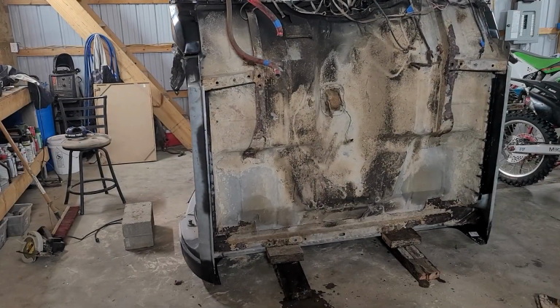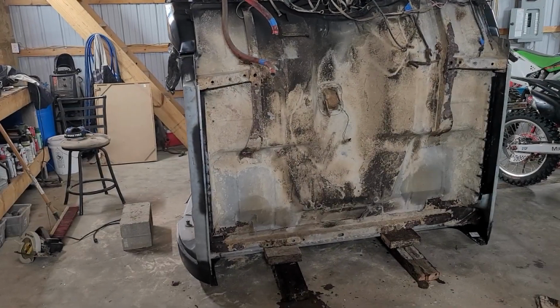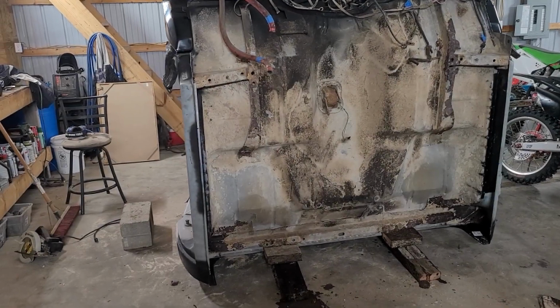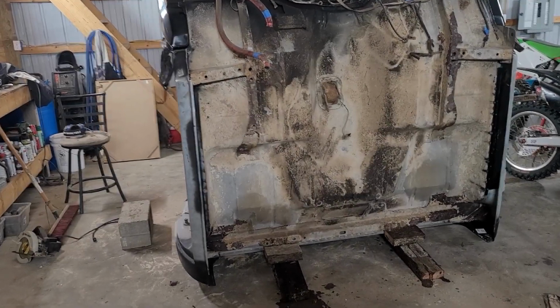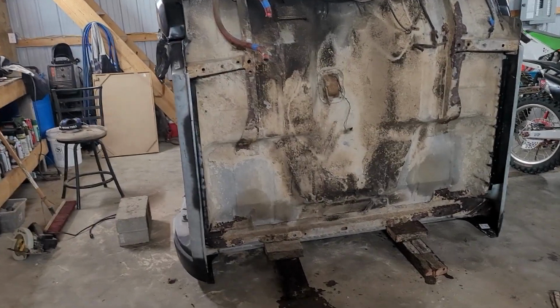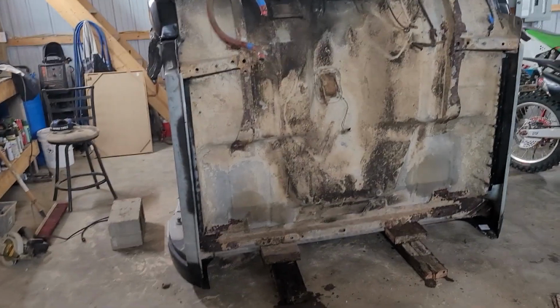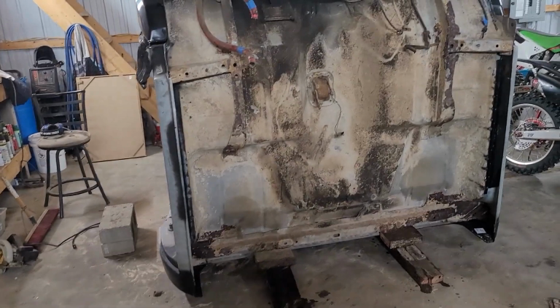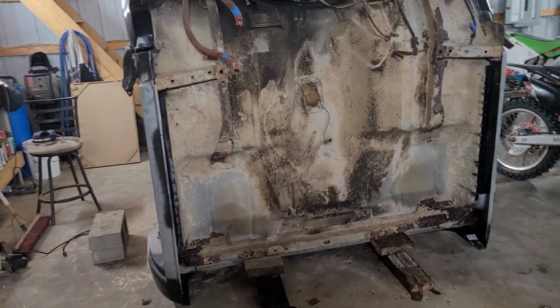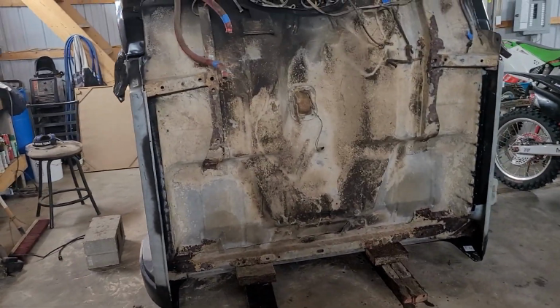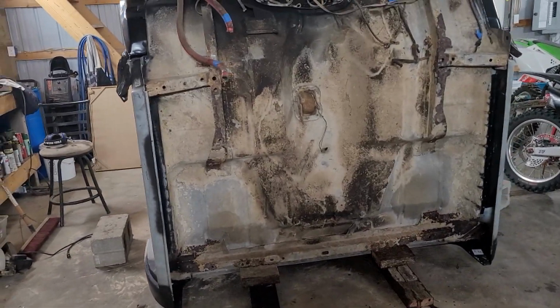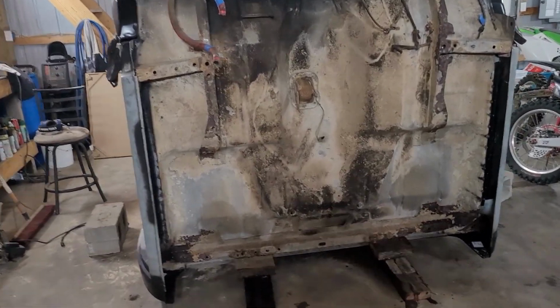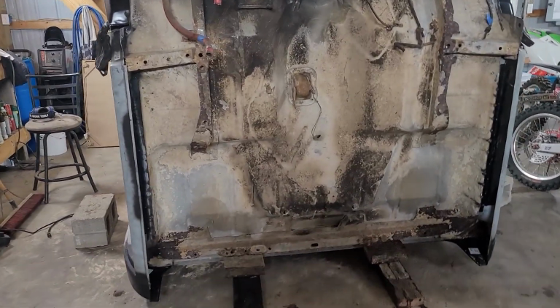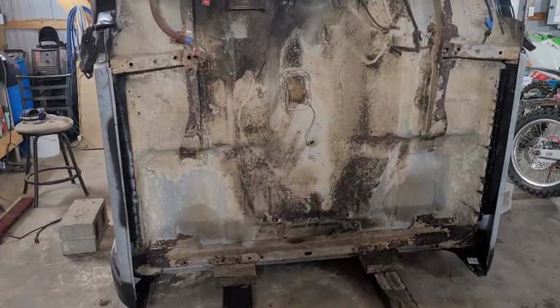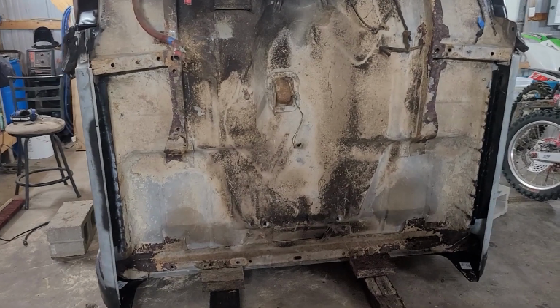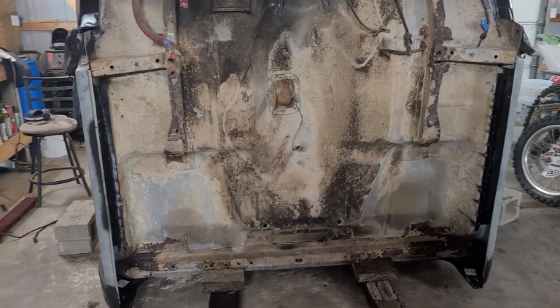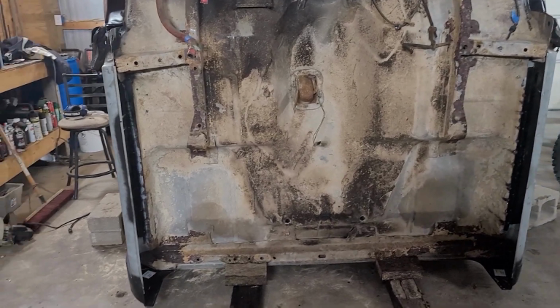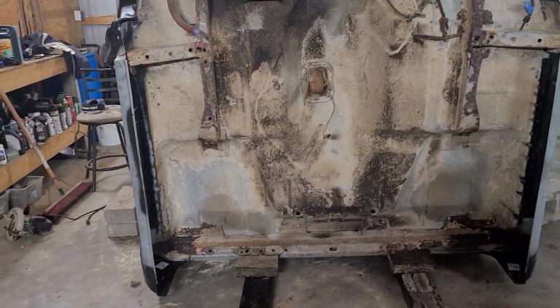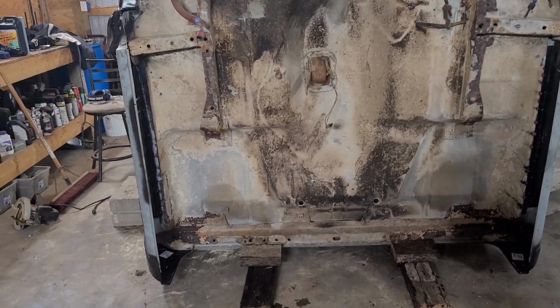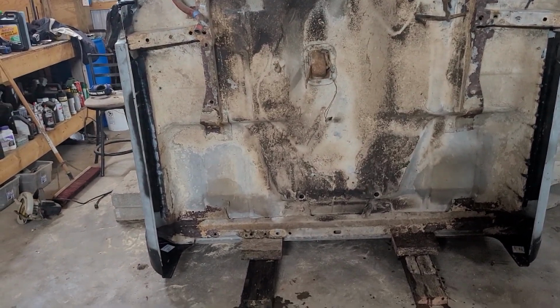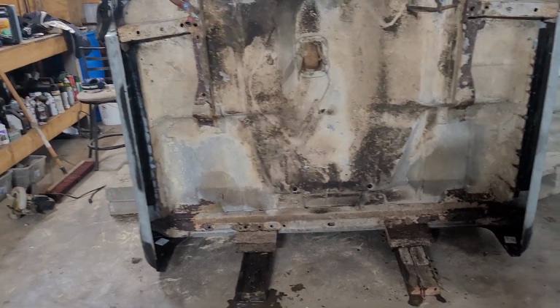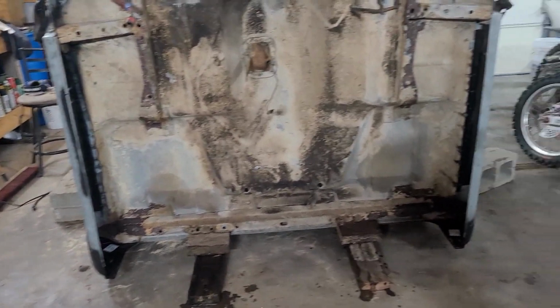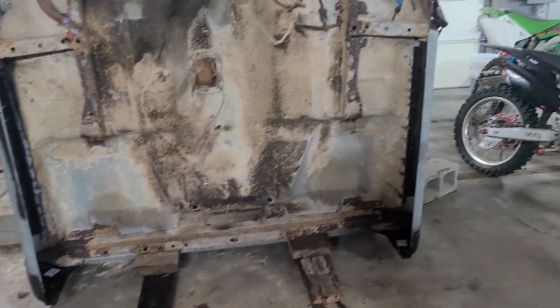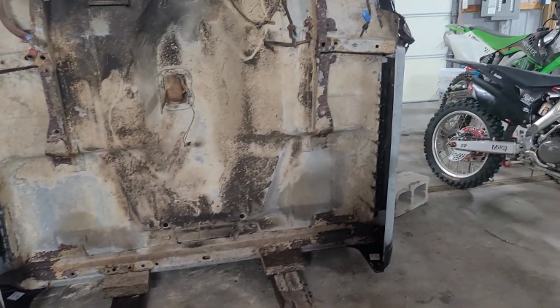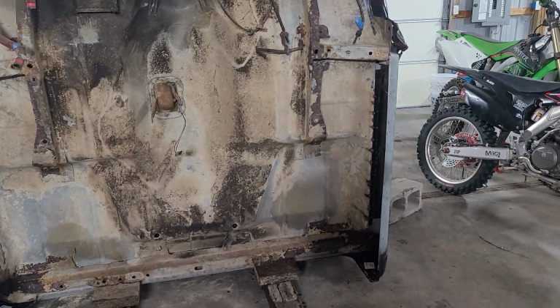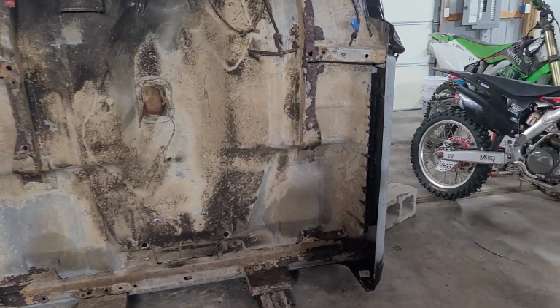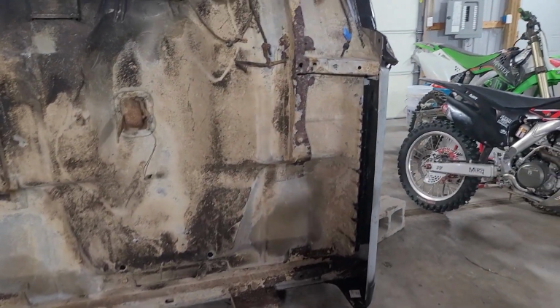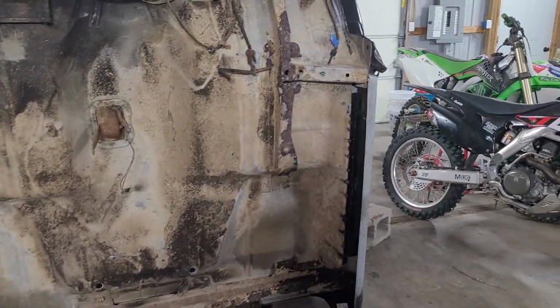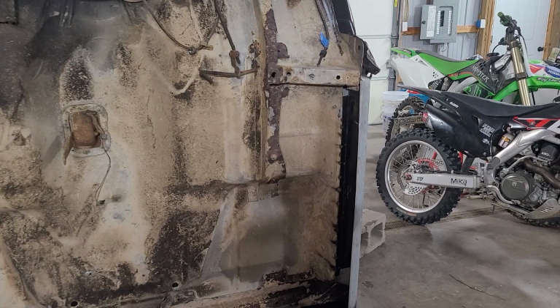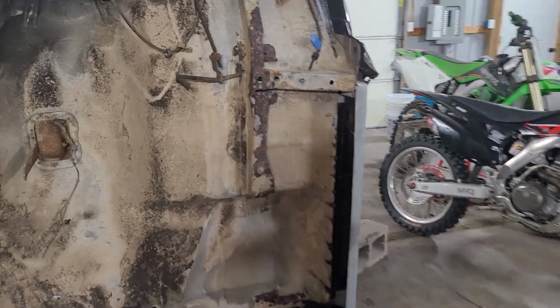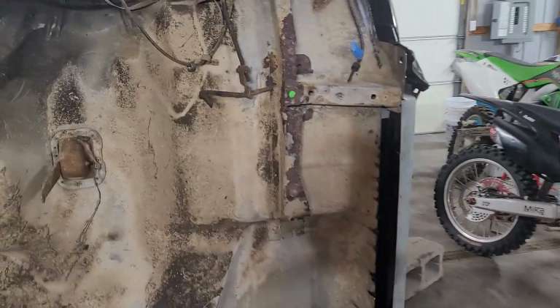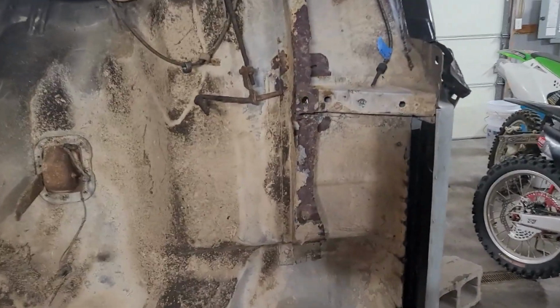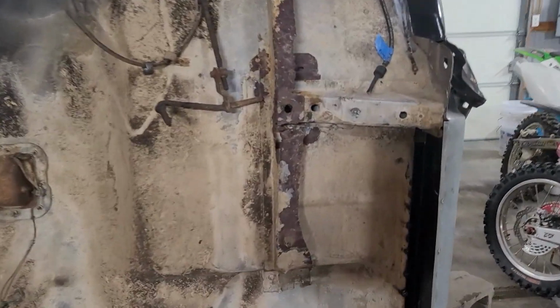I am super glad that that went good and that is over with. Had about ten different scenarios of that going bad in my head, but the cab is flipped over. Now I can really get in here and do some work on it.